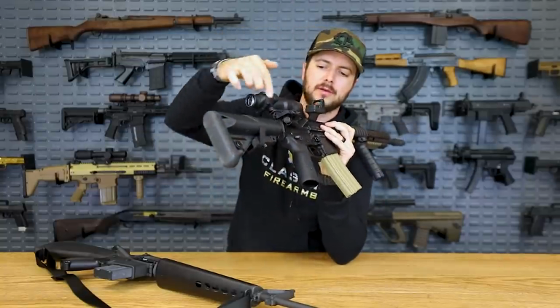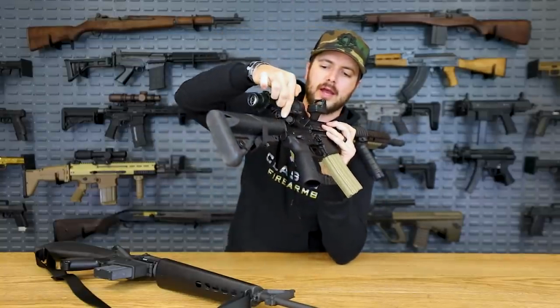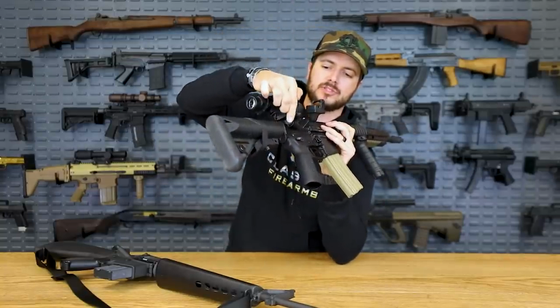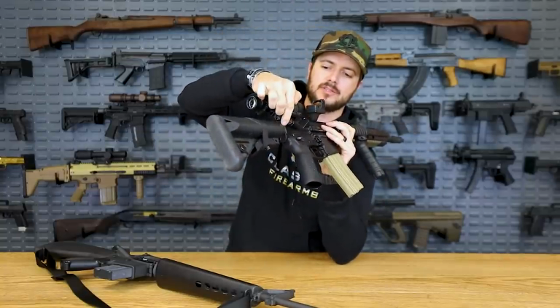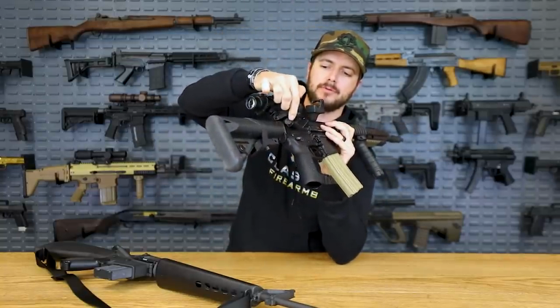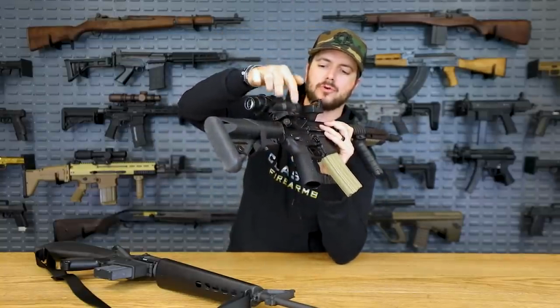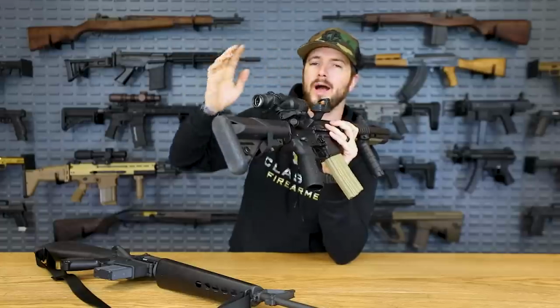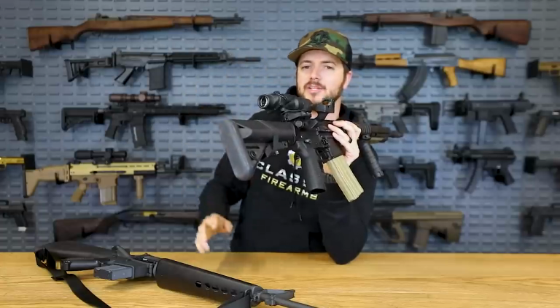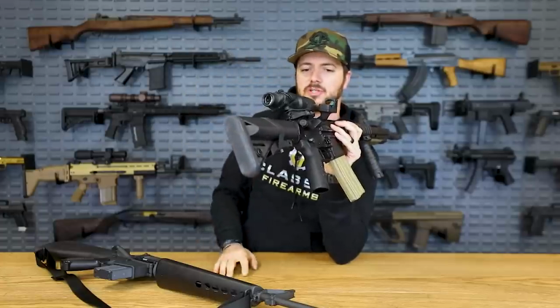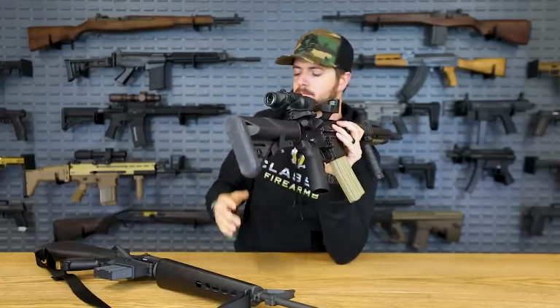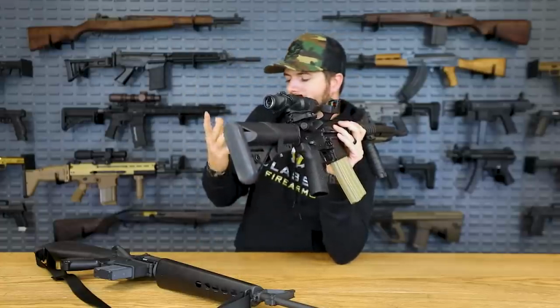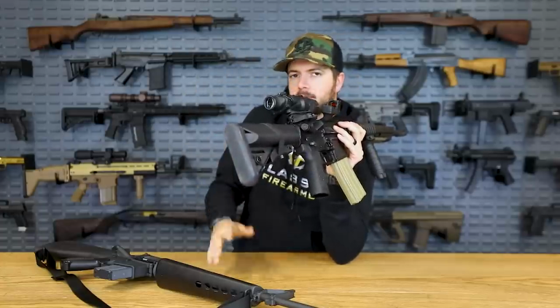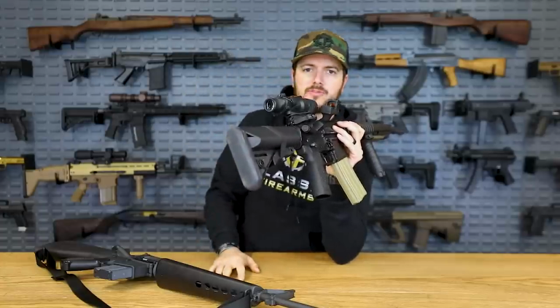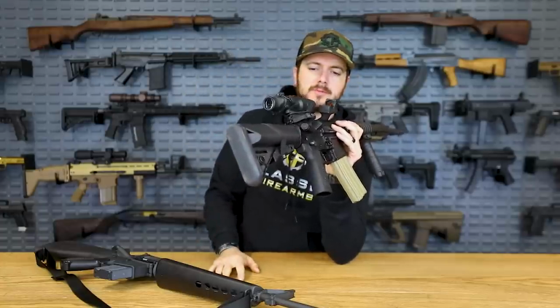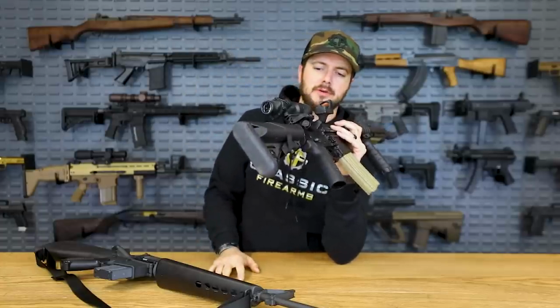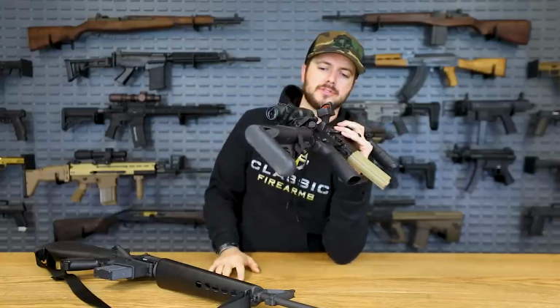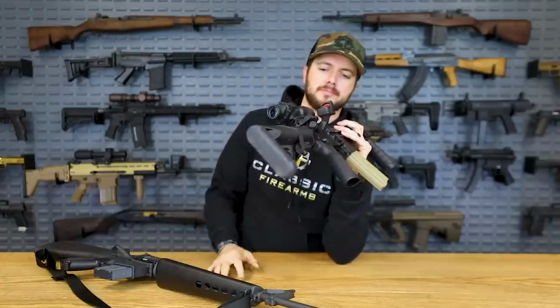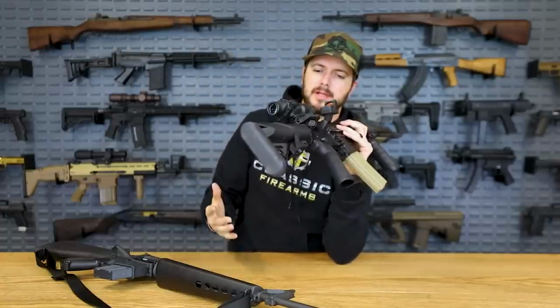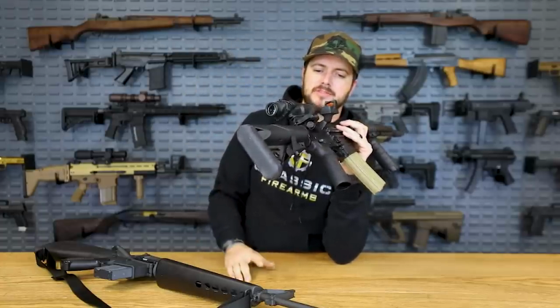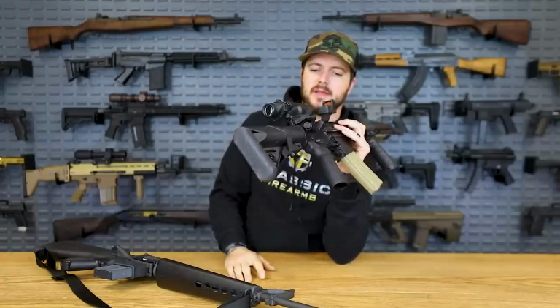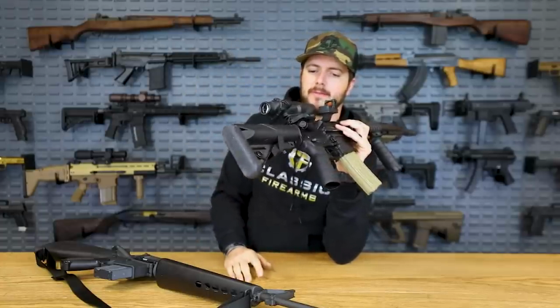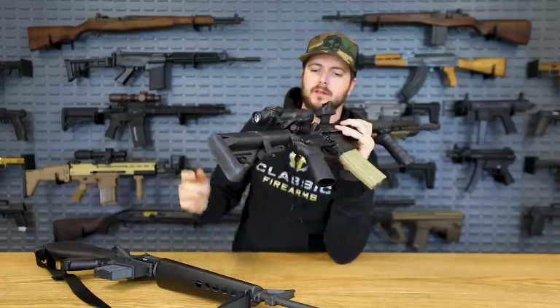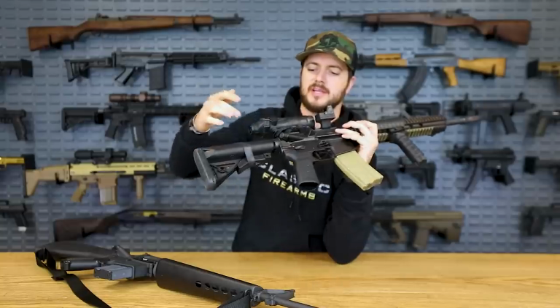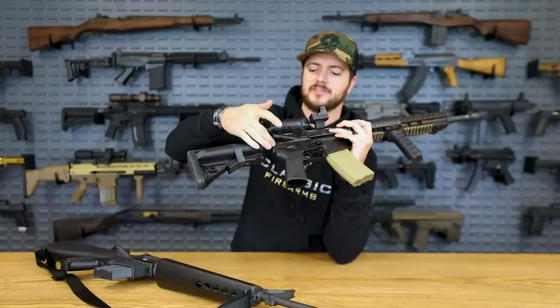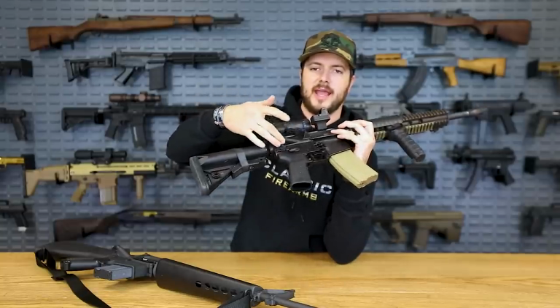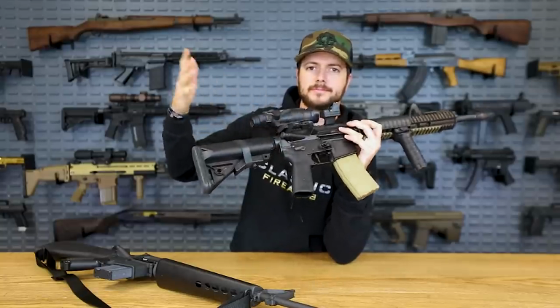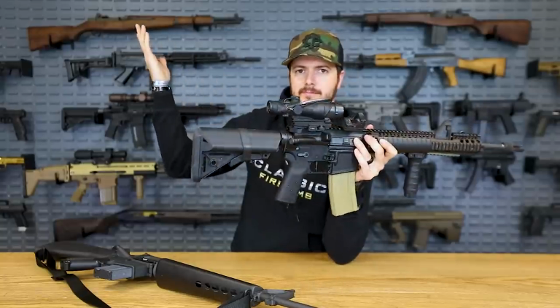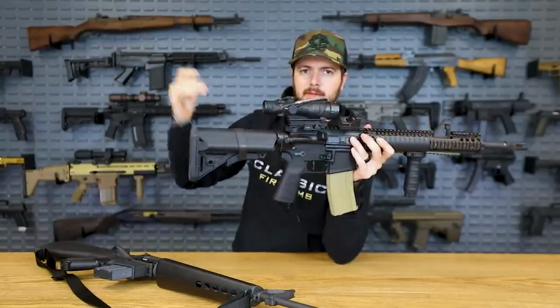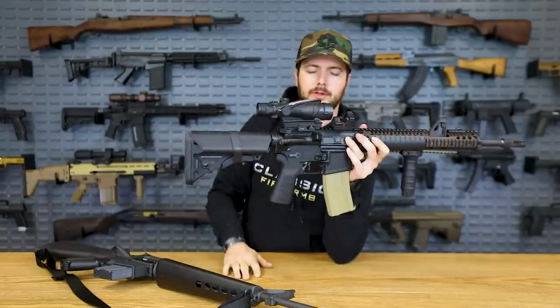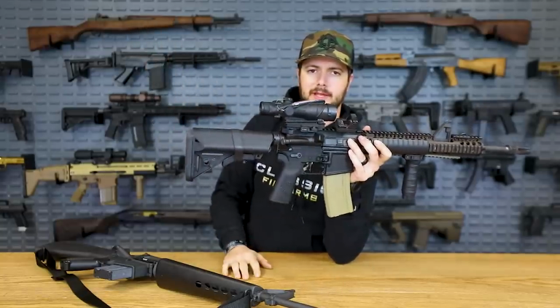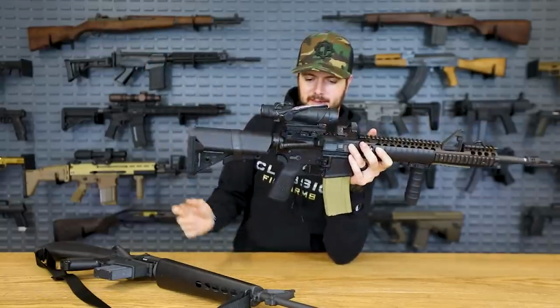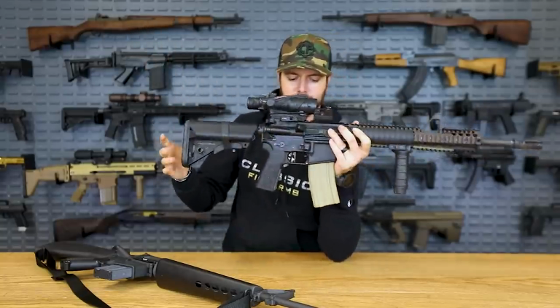In comparison to the newer M16s and M4s, we've got just a simple circle forward assist. Why did they change it? Probably cost saving, and one less thing to get snagged — that's really the only thing I can think of.